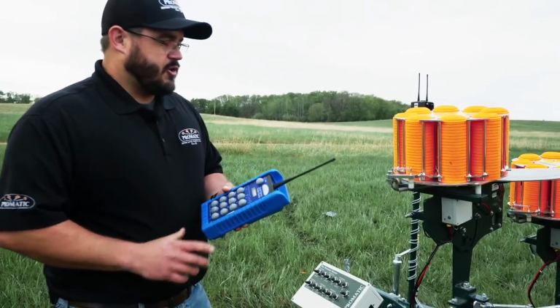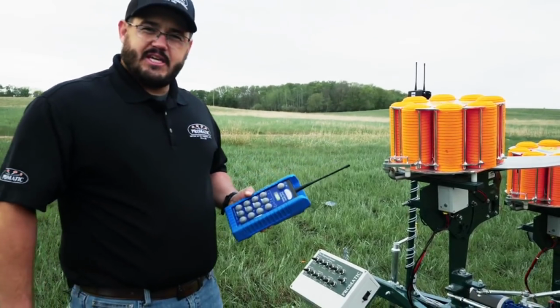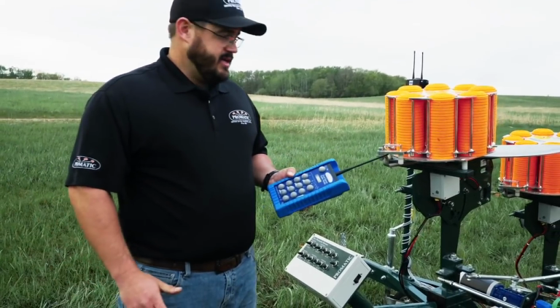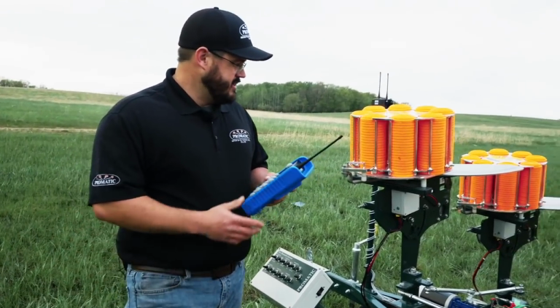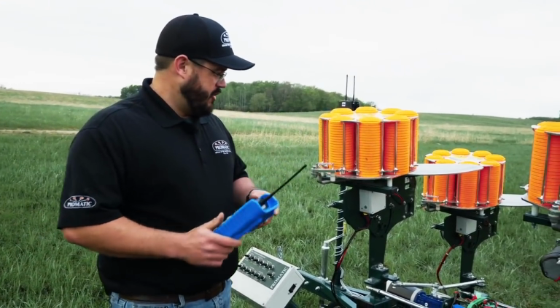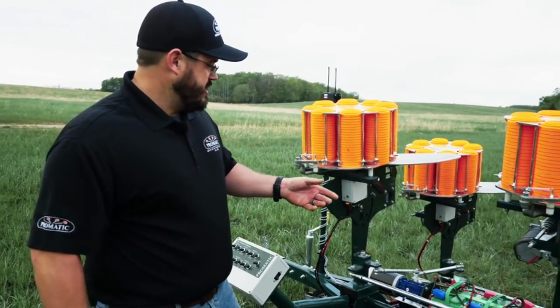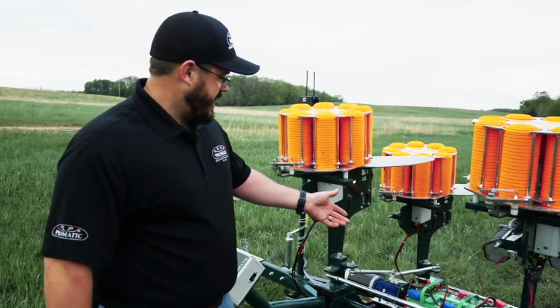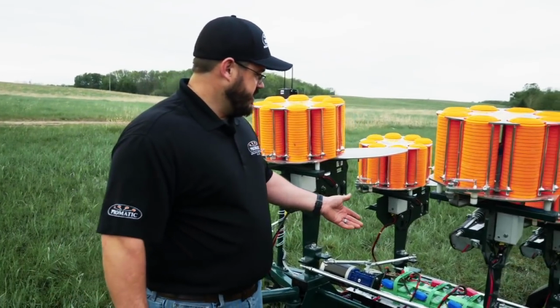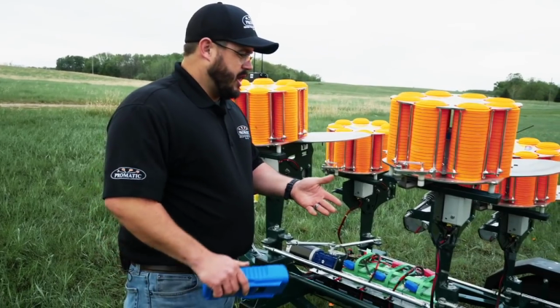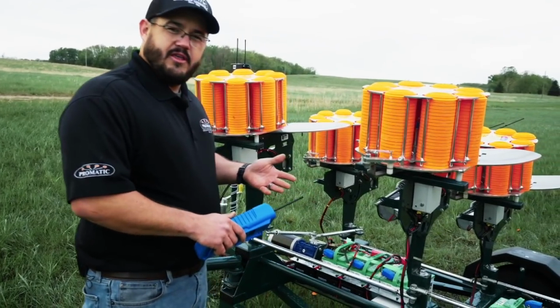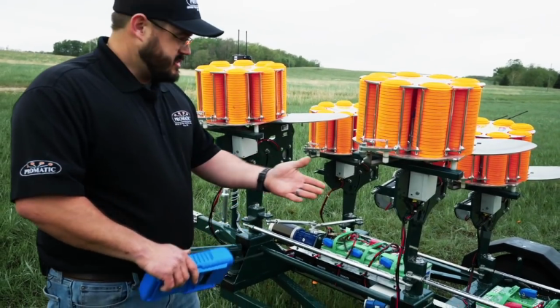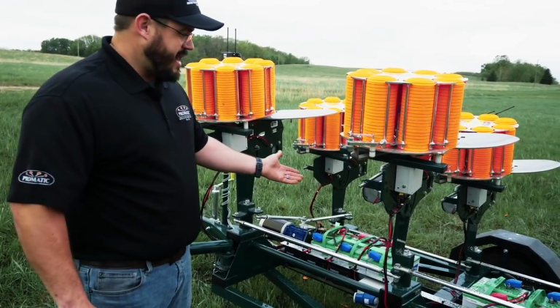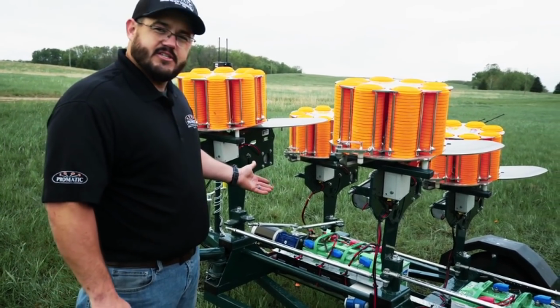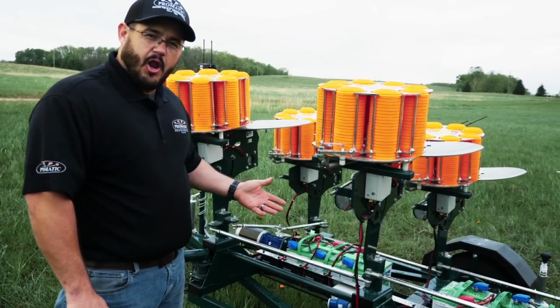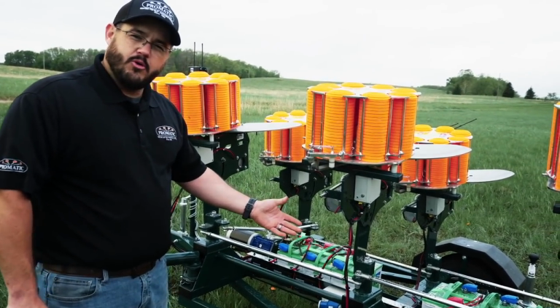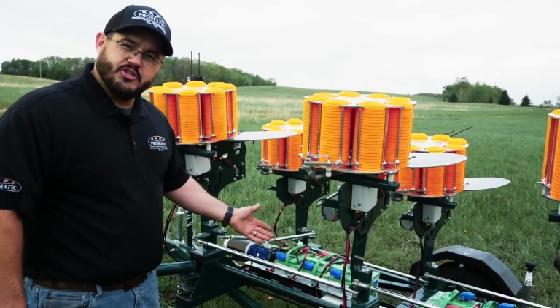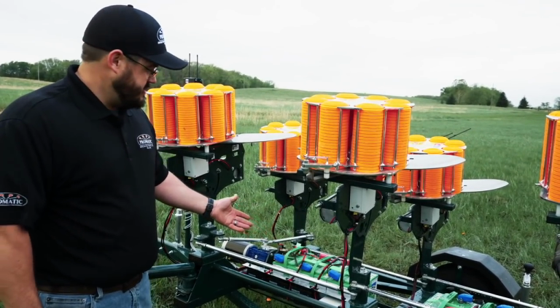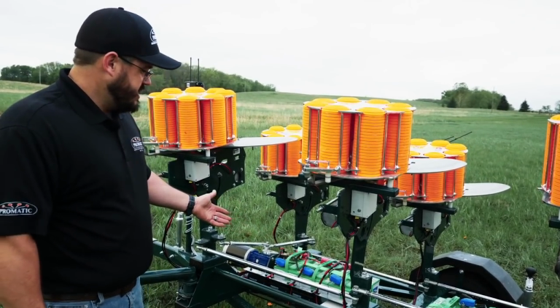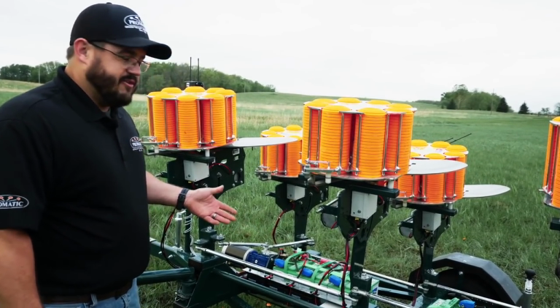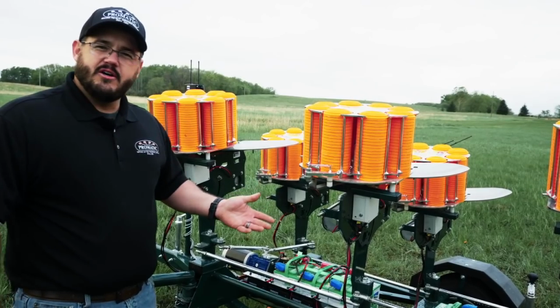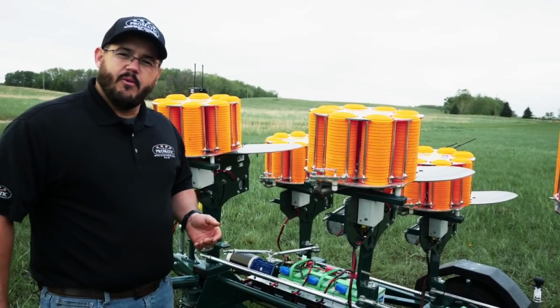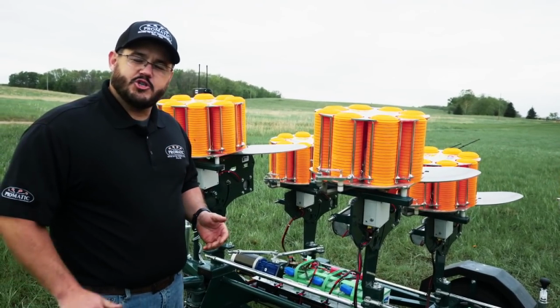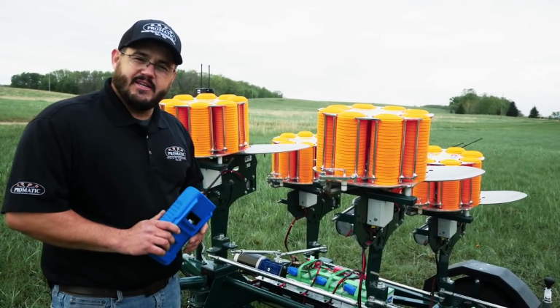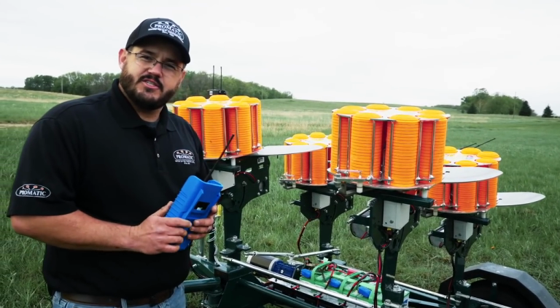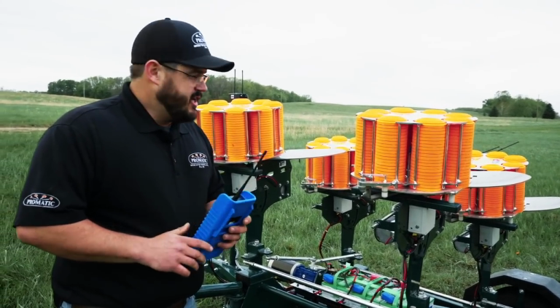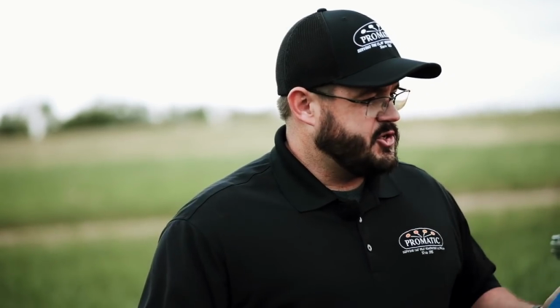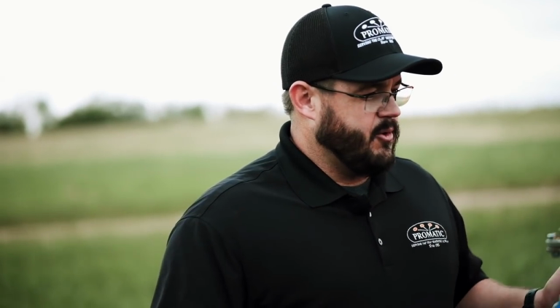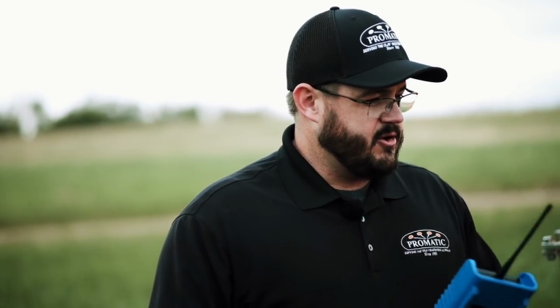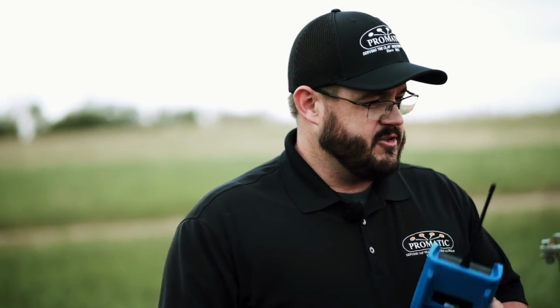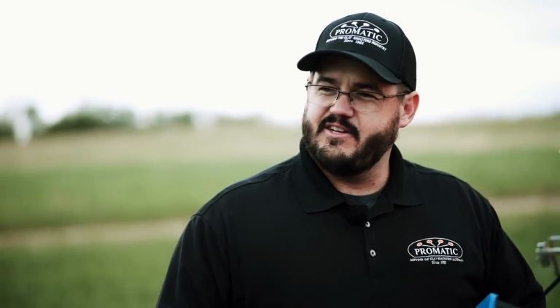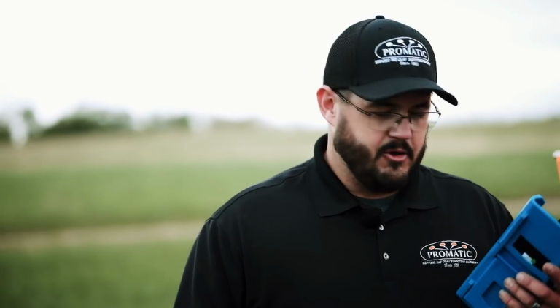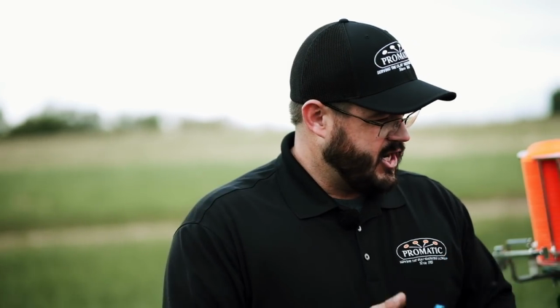The Grouse XP model we have here comes with seven batteries, an onboard charging system, and free delivery by one of our trained technicians. He'll get you up and running, go through the safety, and go through training.